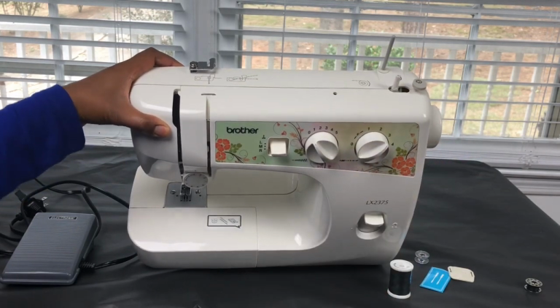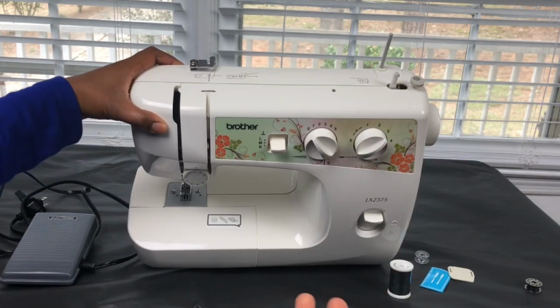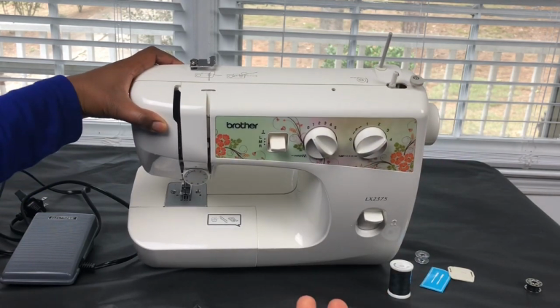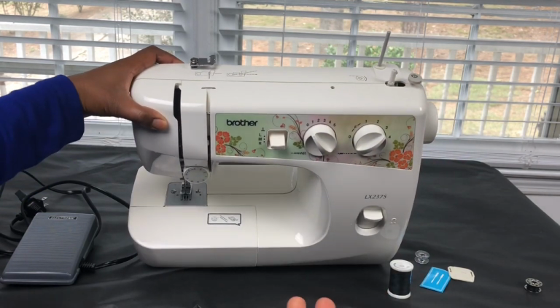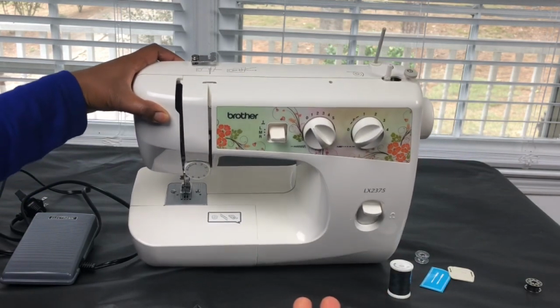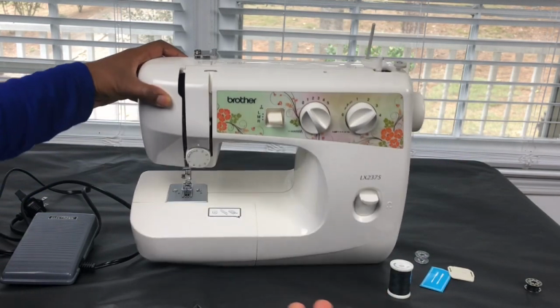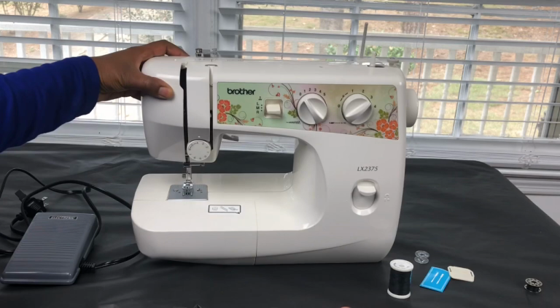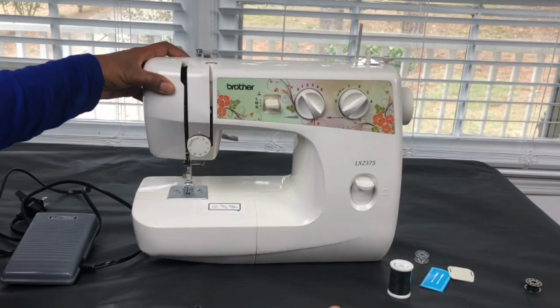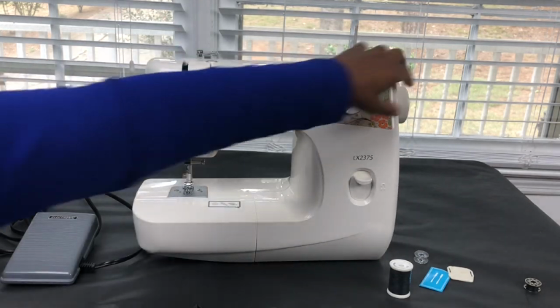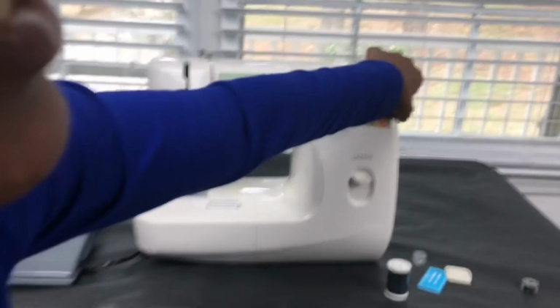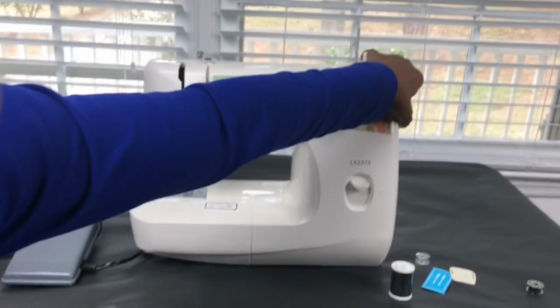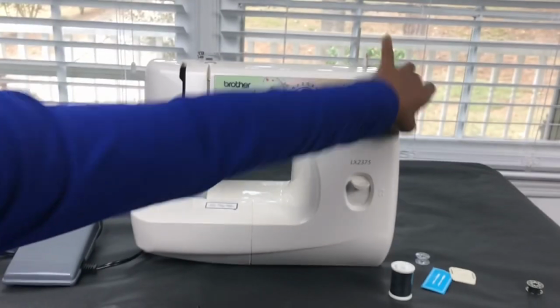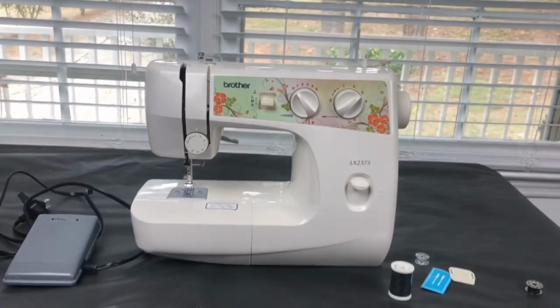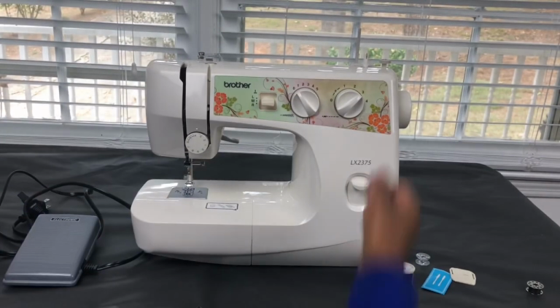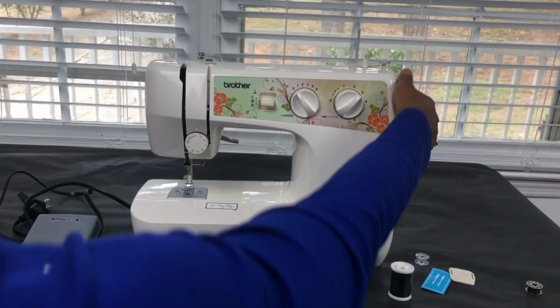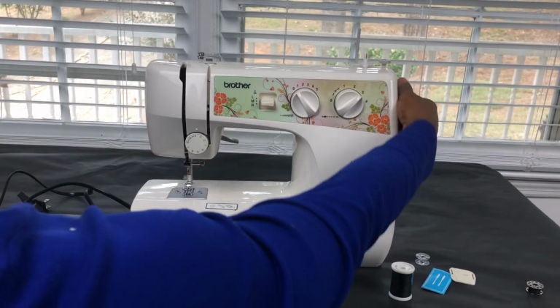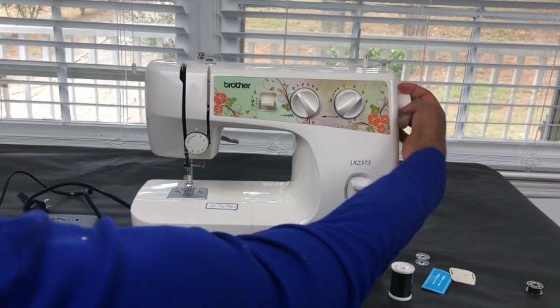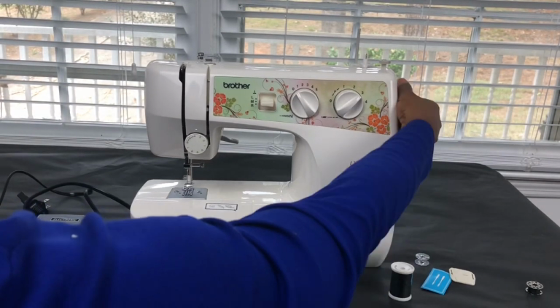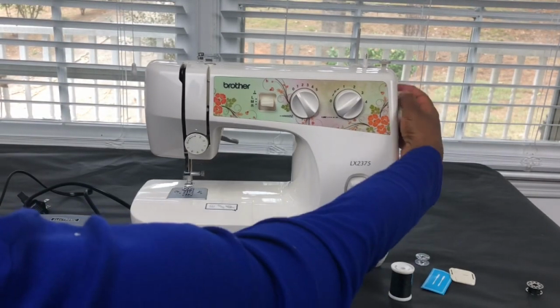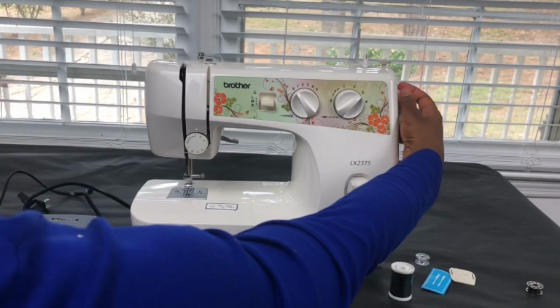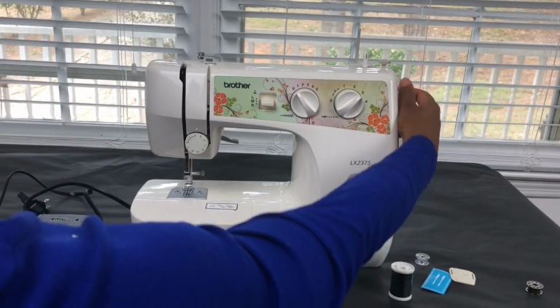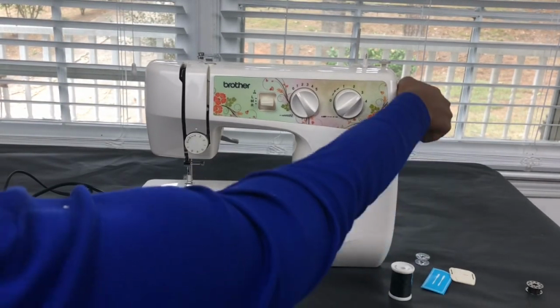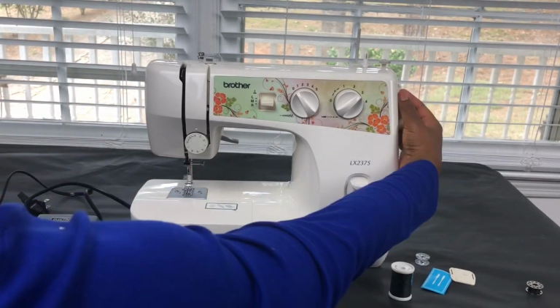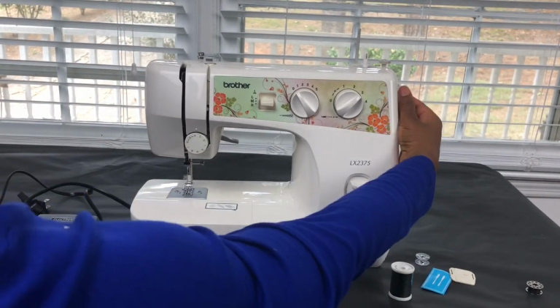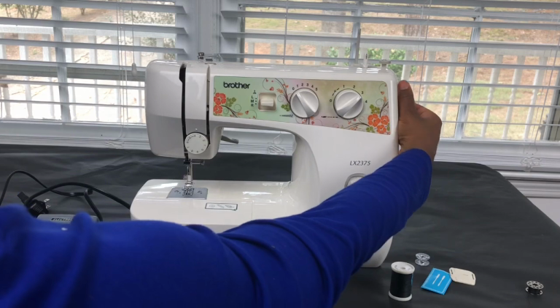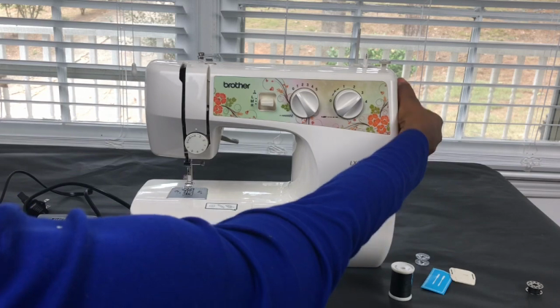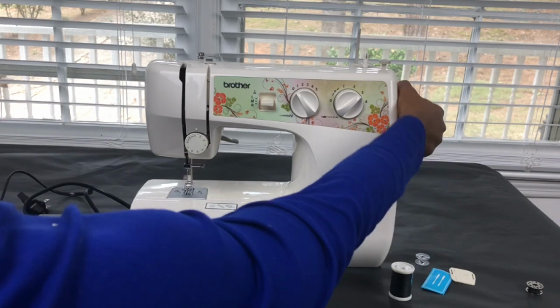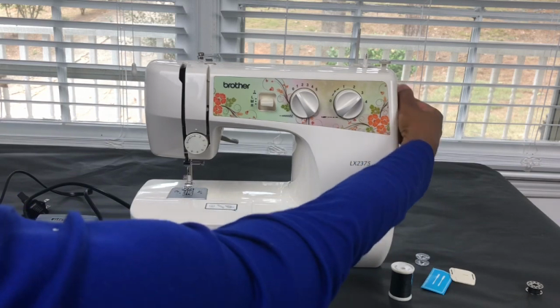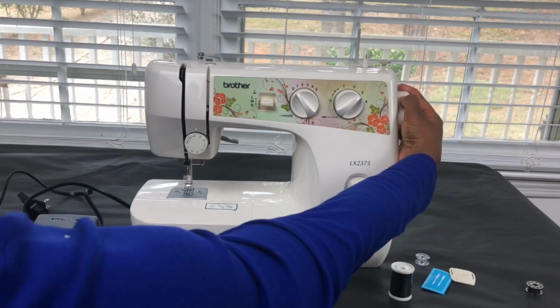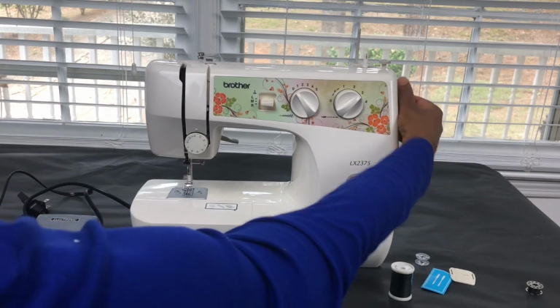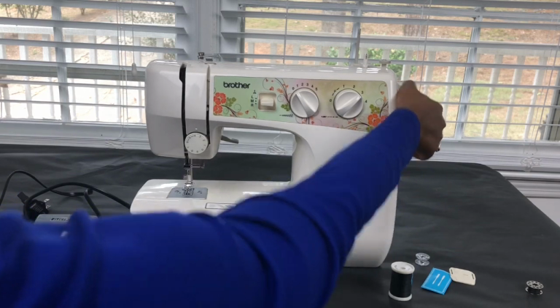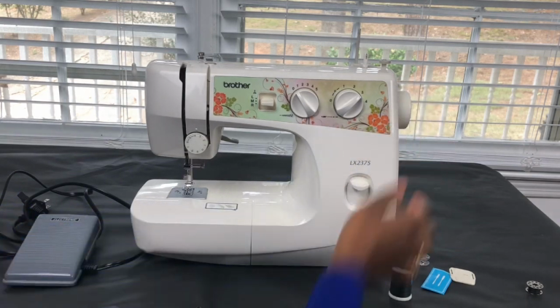You click the spool holder when it's time to thread the bobbin. This is the hand wheel — you use it if you need to move the sewing machine needle up and down manually.